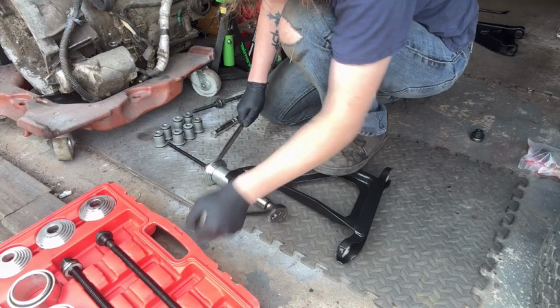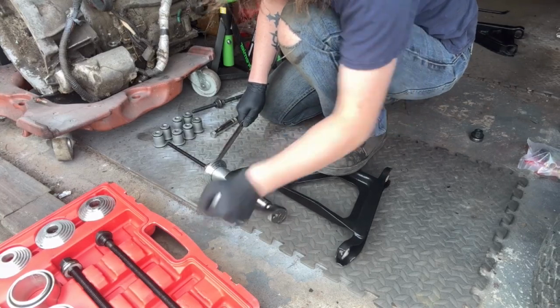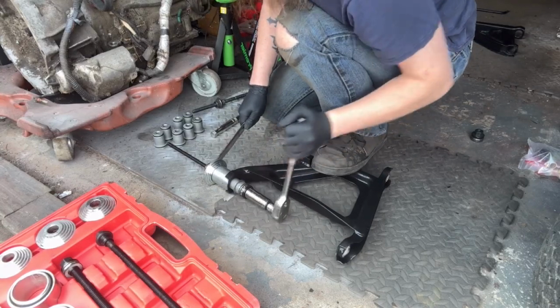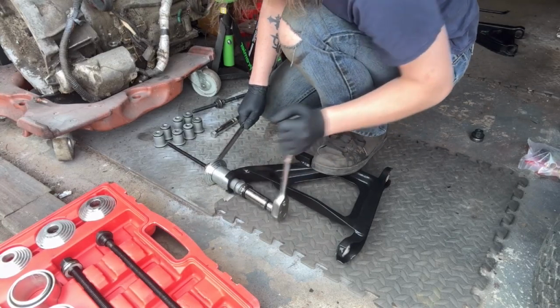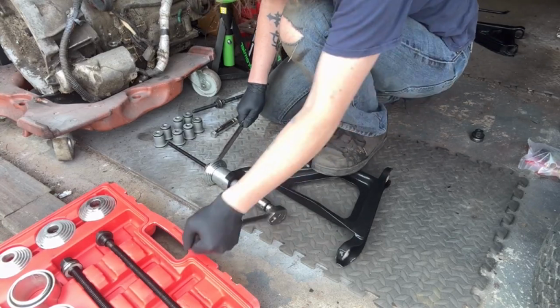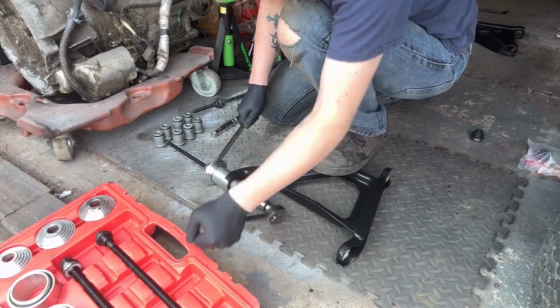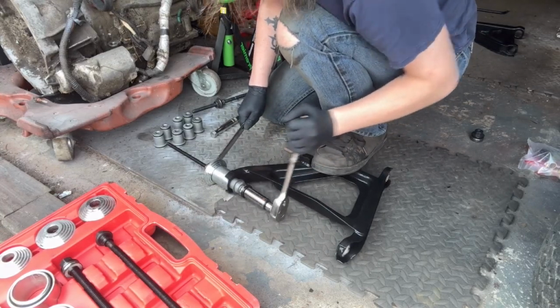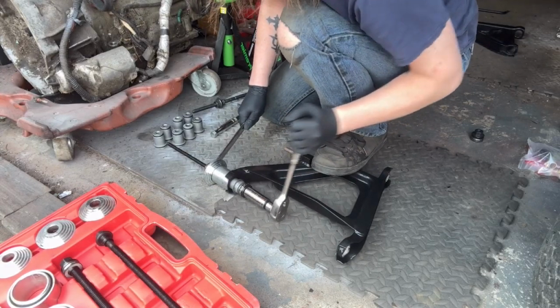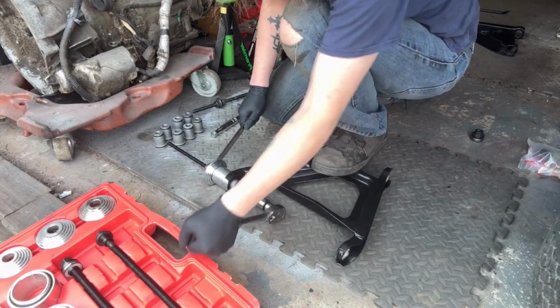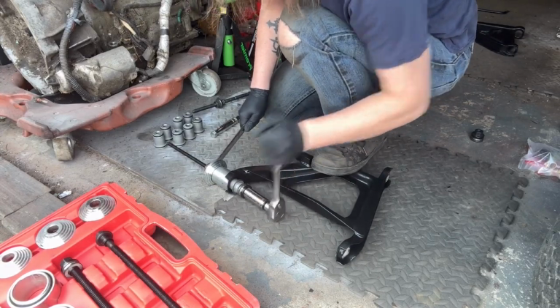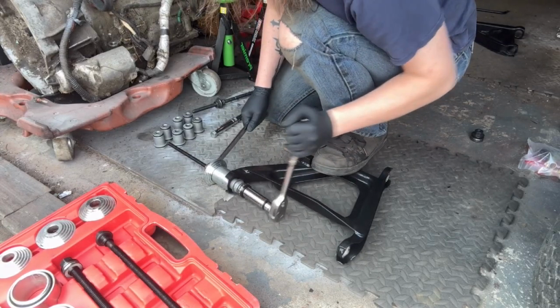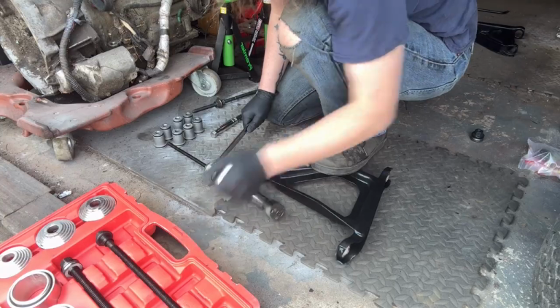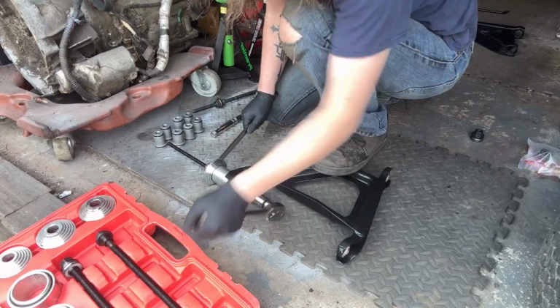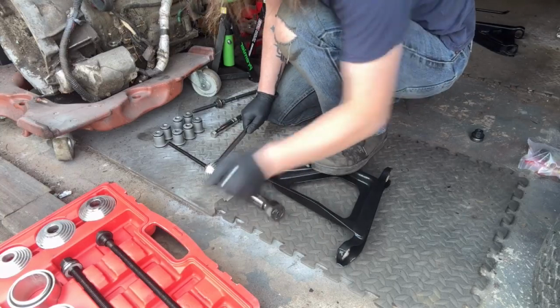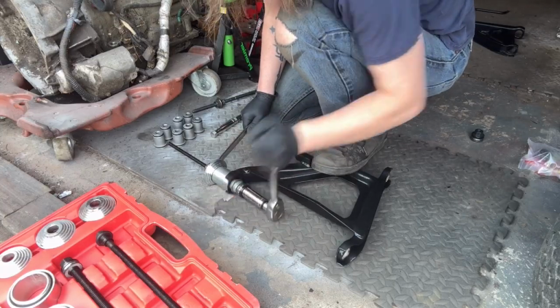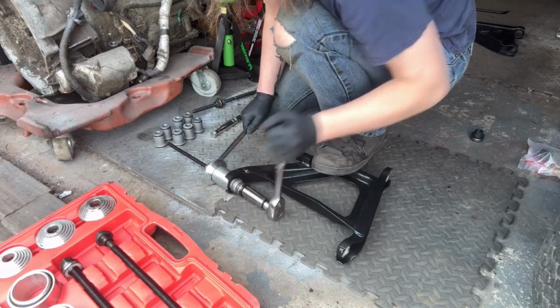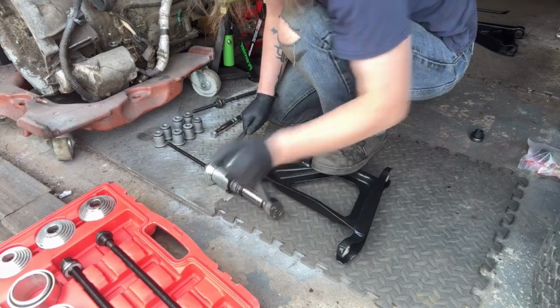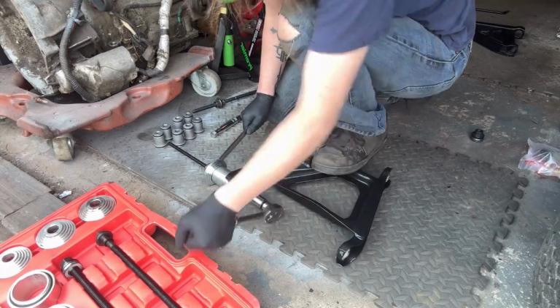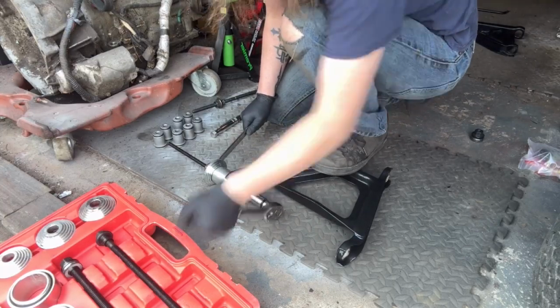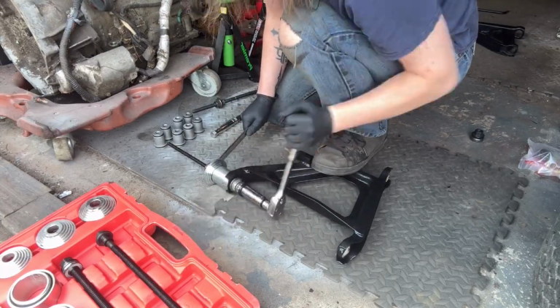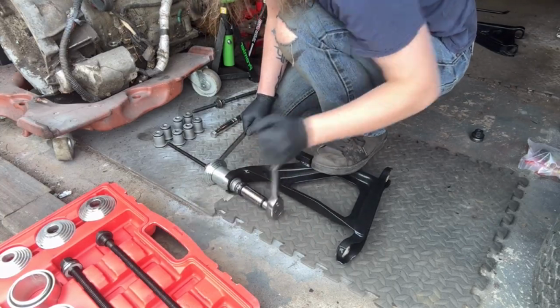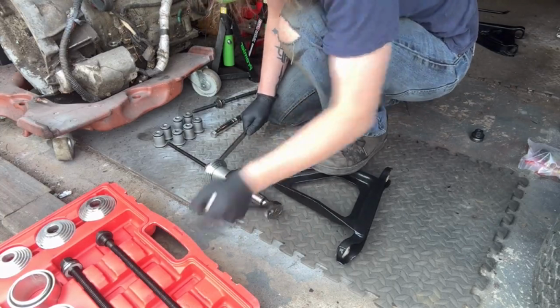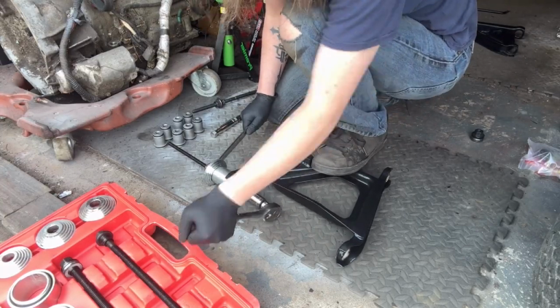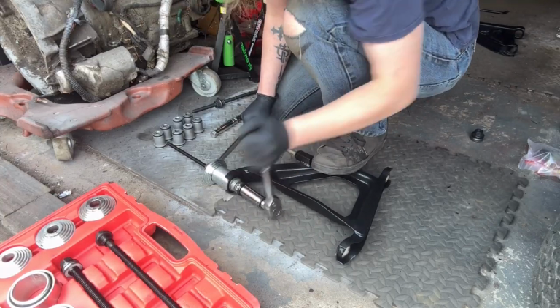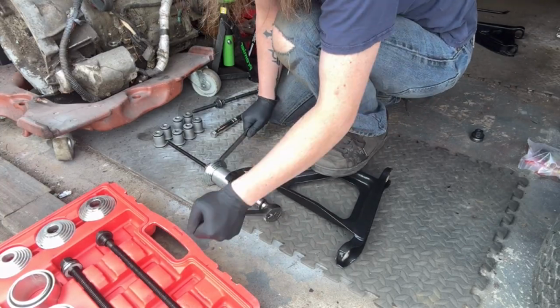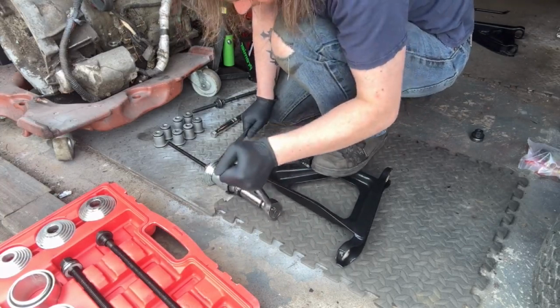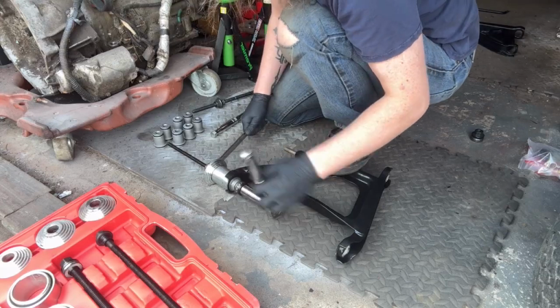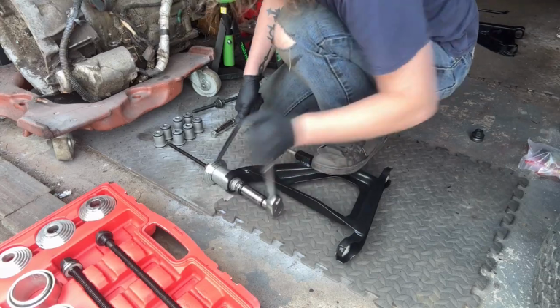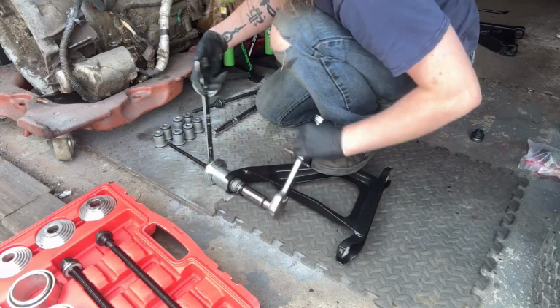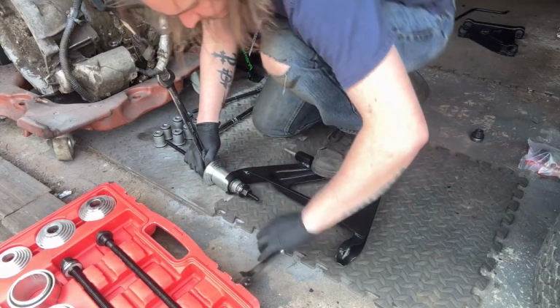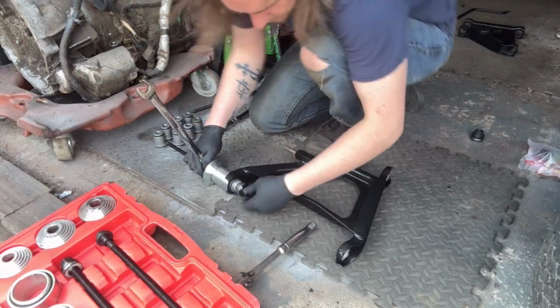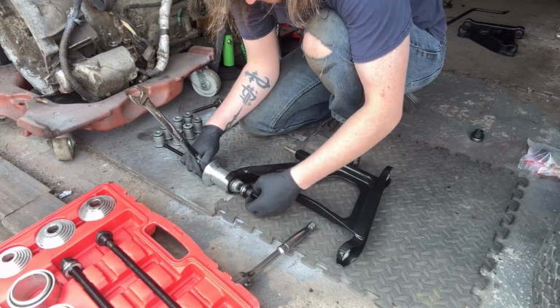Relatively simple process — as you can see they do tend to go in quite easily, so not too much stress on this. We'll get all those bushes in and then get these wishbones finished off ready to go back onto the car.